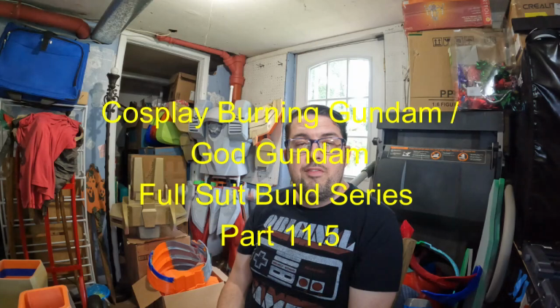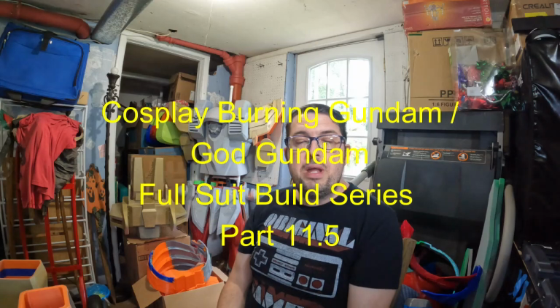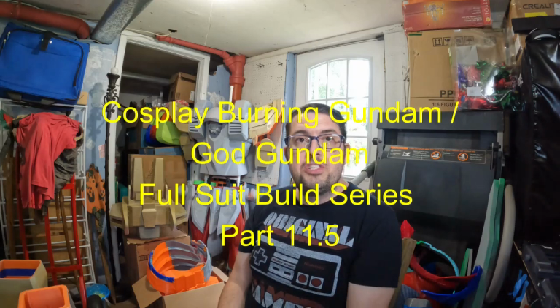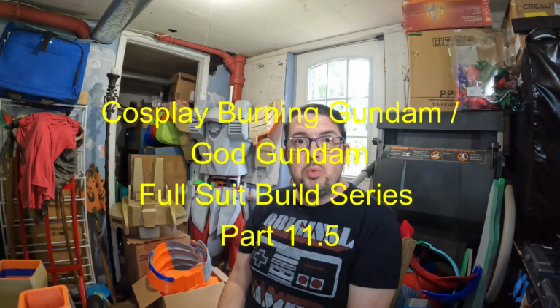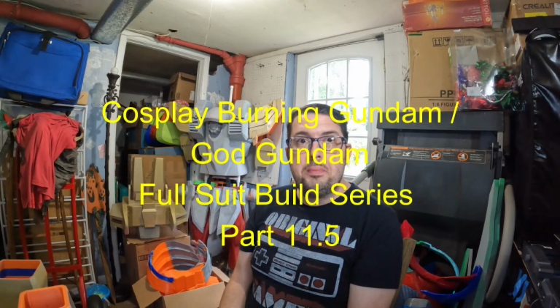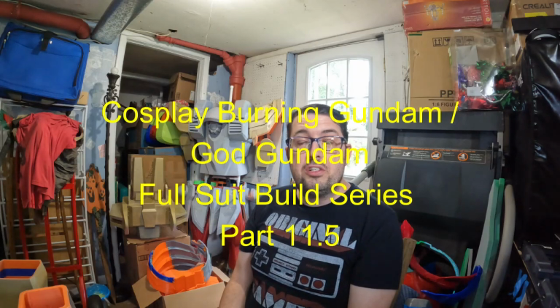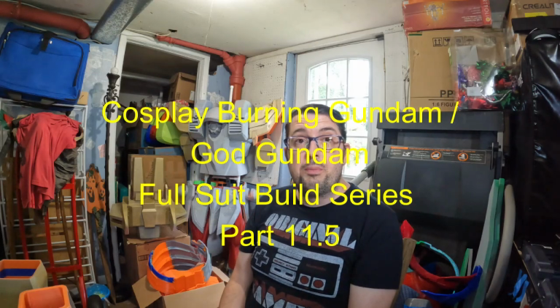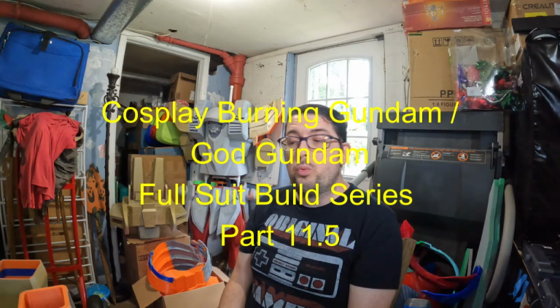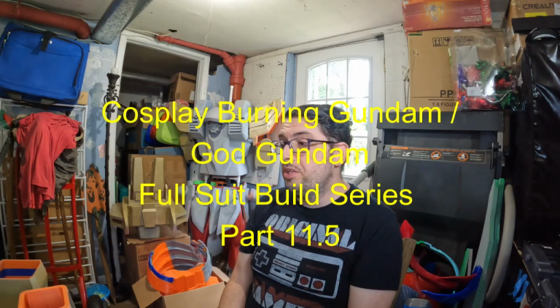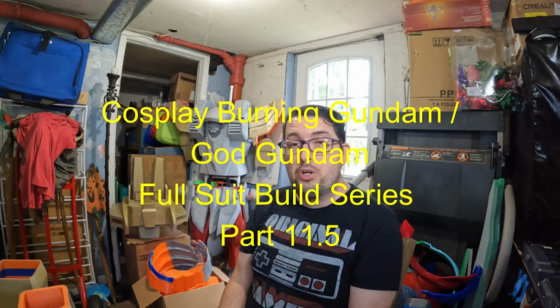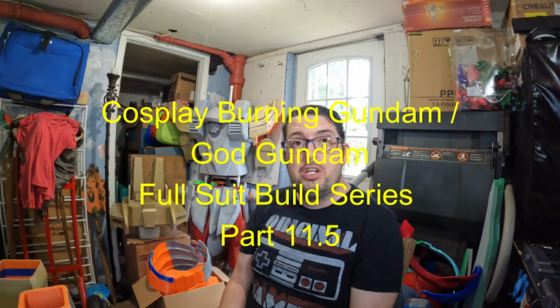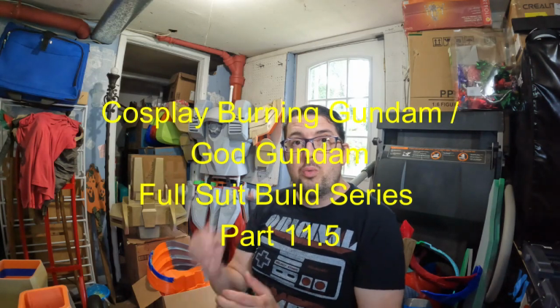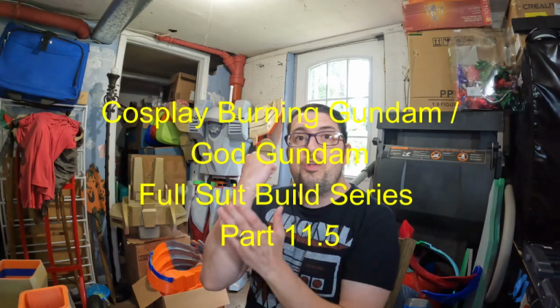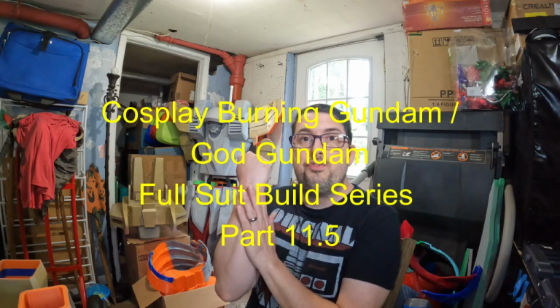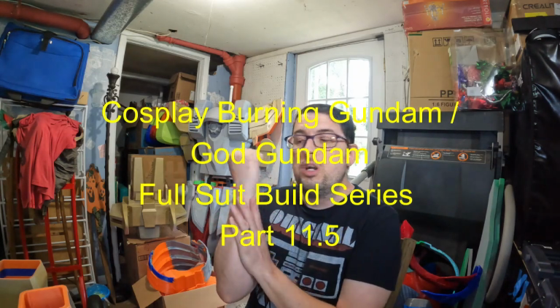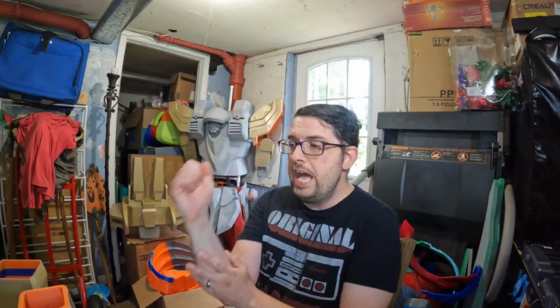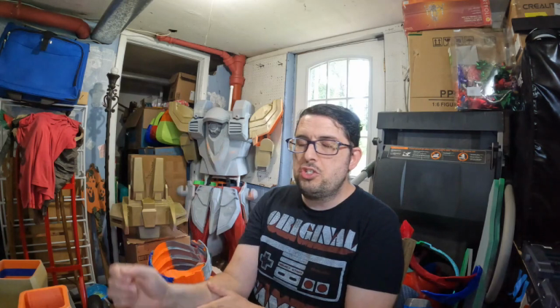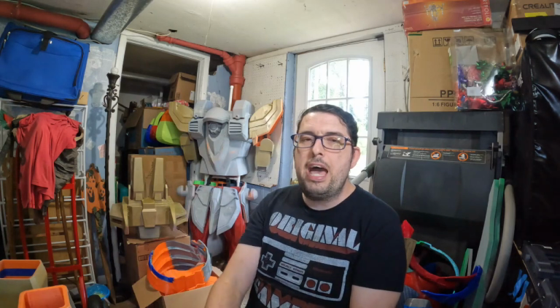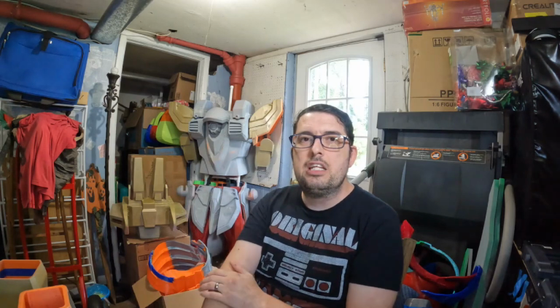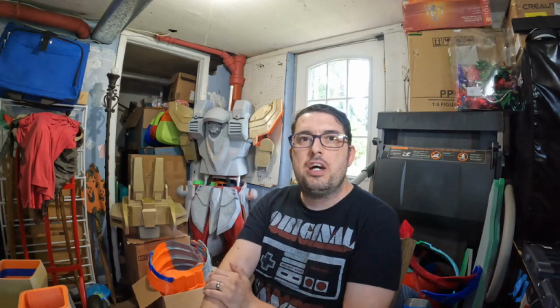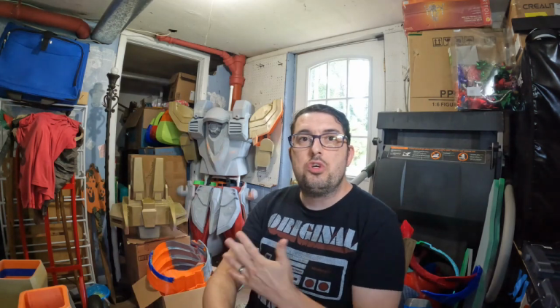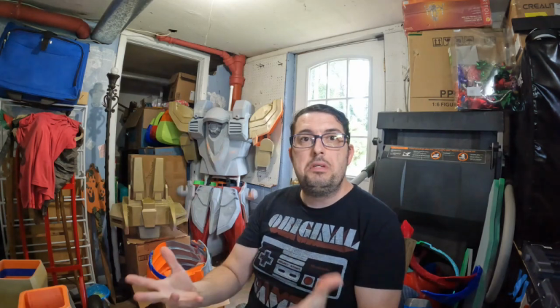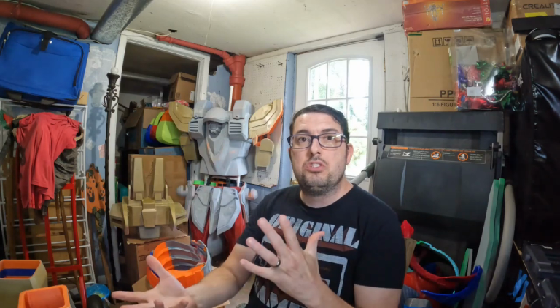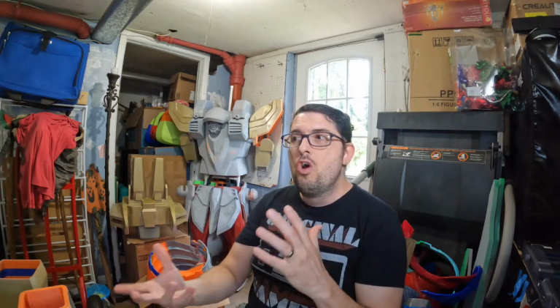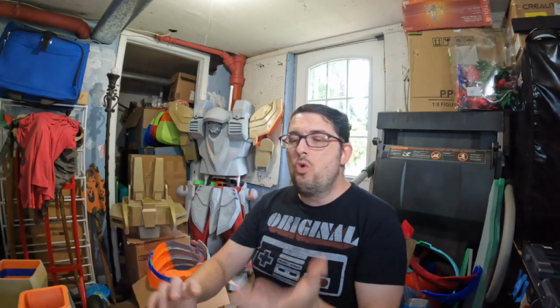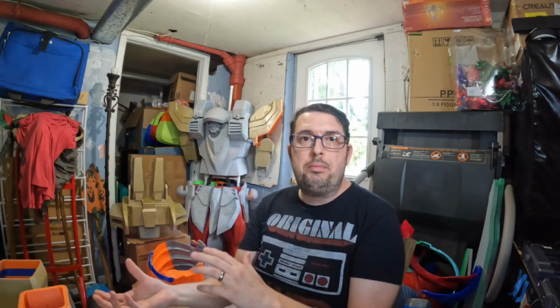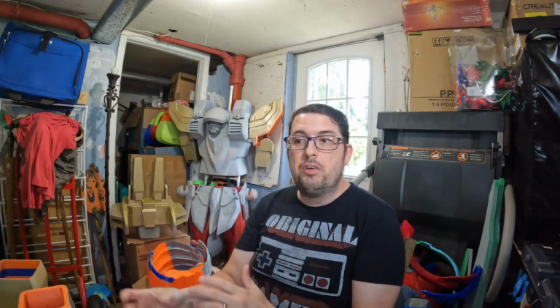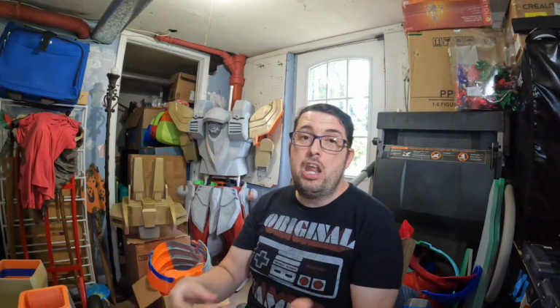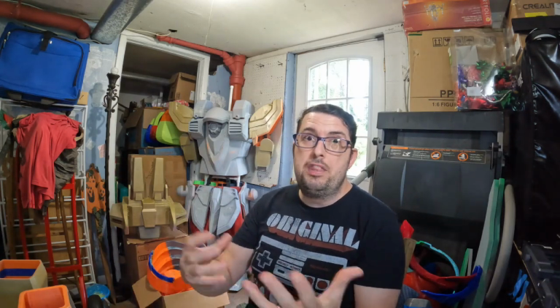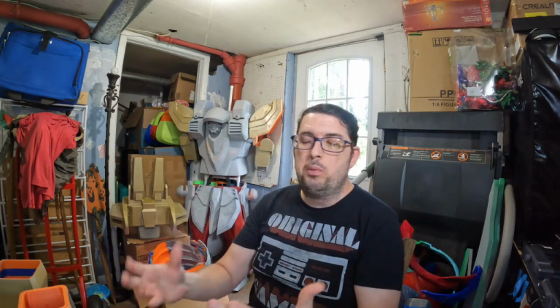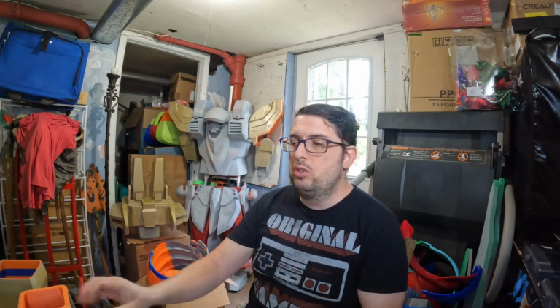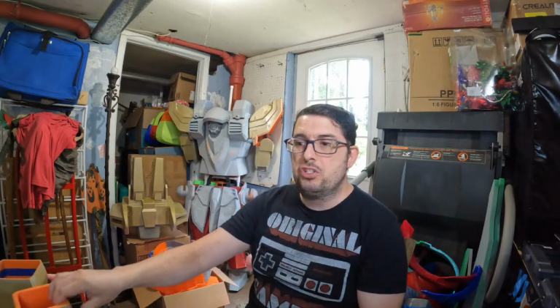Hey everyone, my name is Thomas. Welcome to my channel. Today we're going to work on the burning gun and we're going to work on the forearms, adding some padding inside so the pieces aren't wobbling around and that it will look nicer.